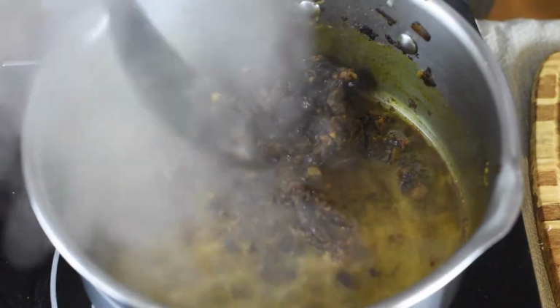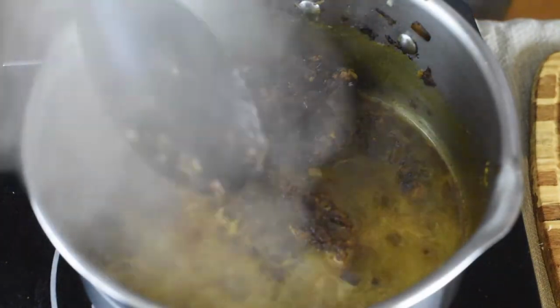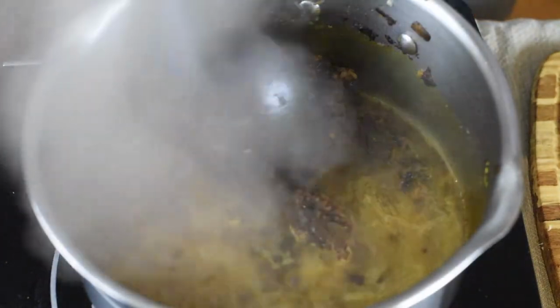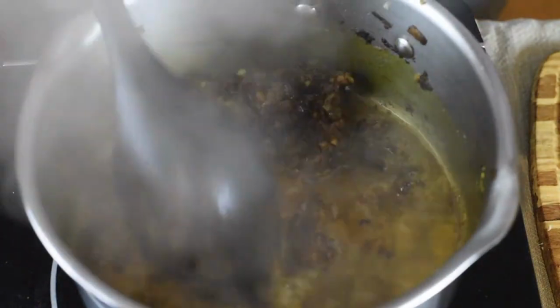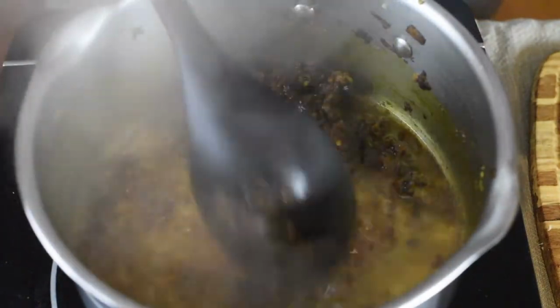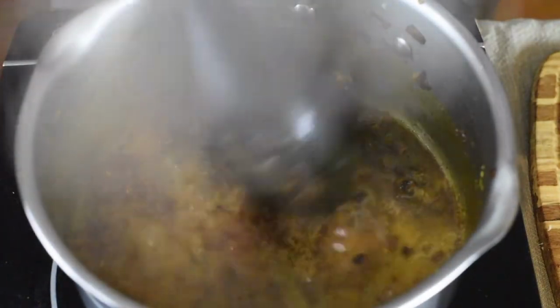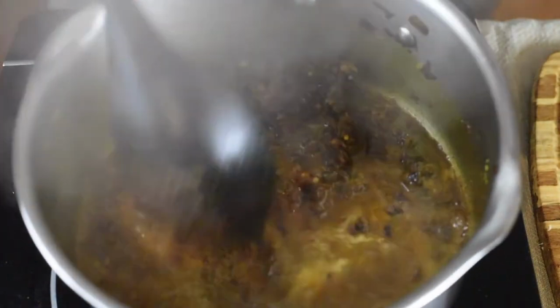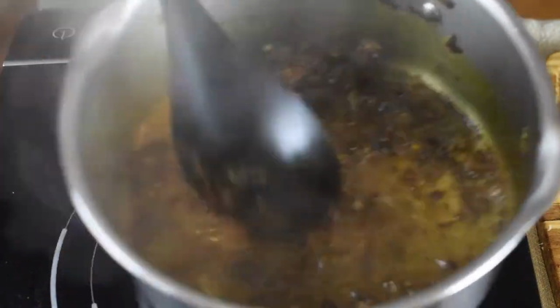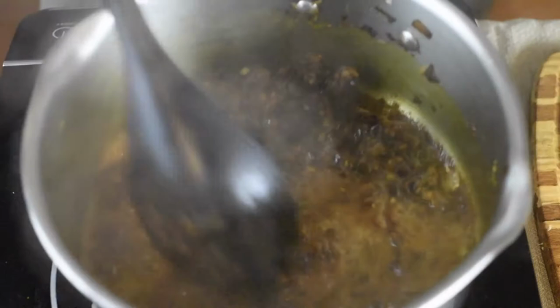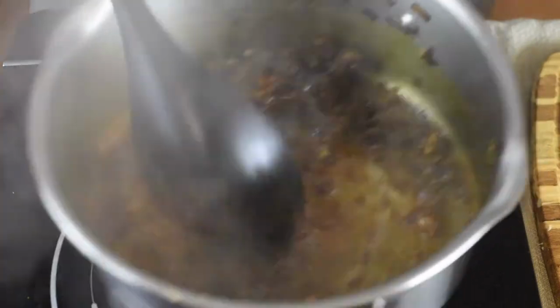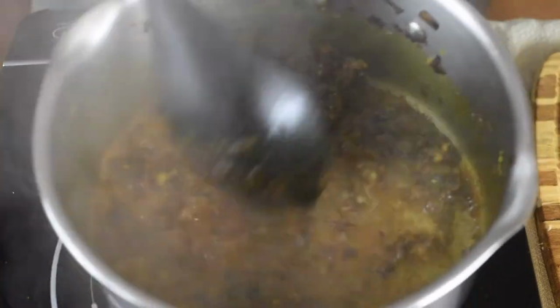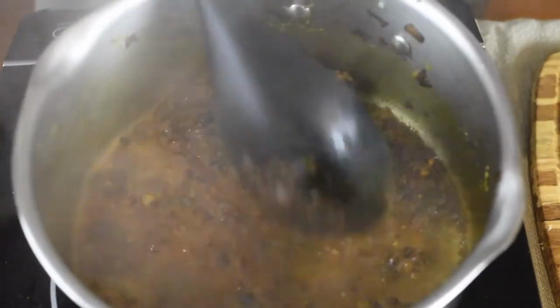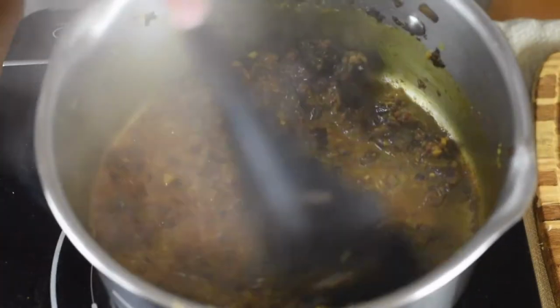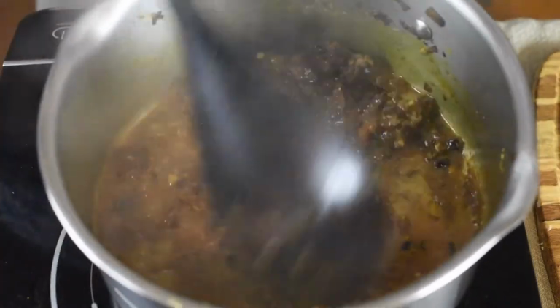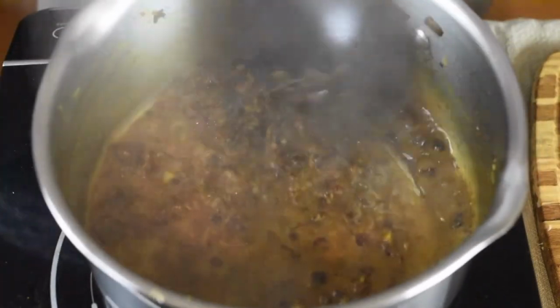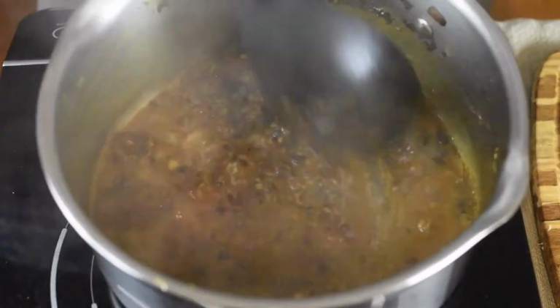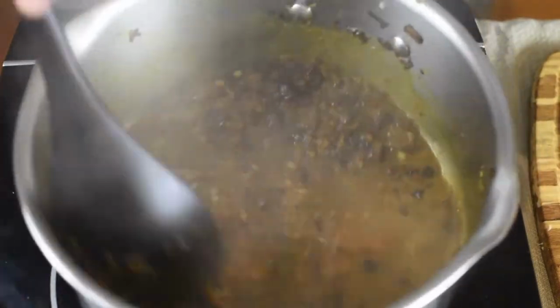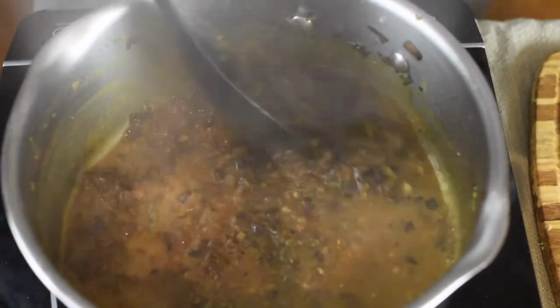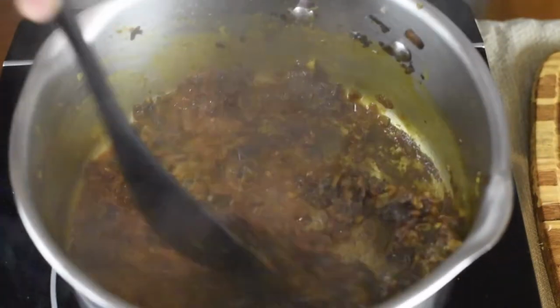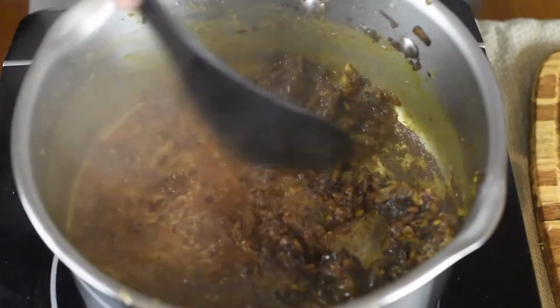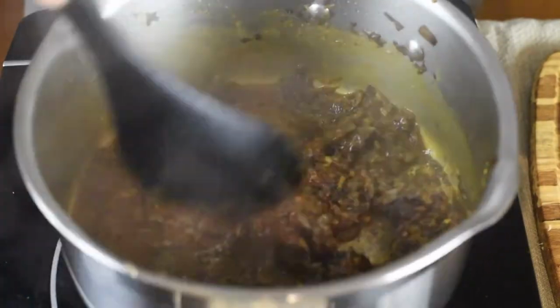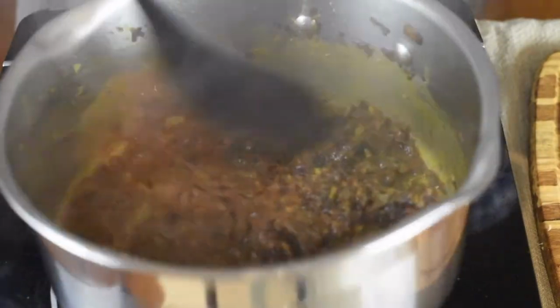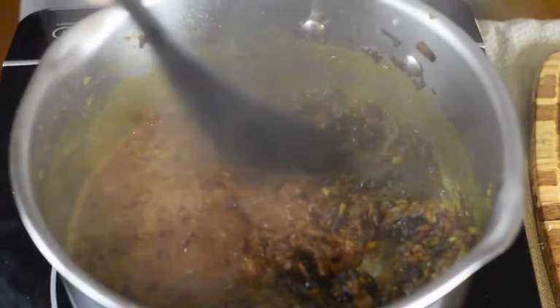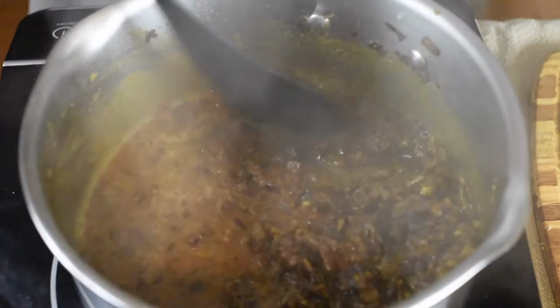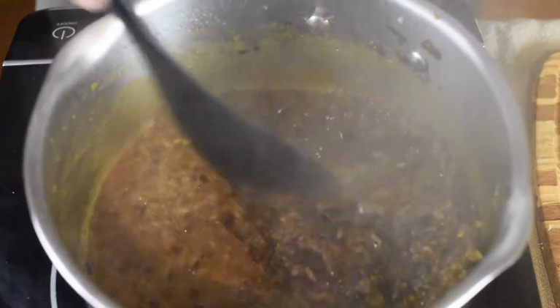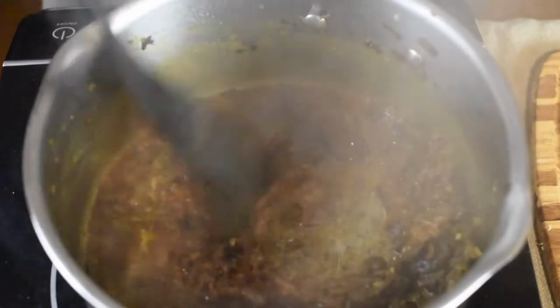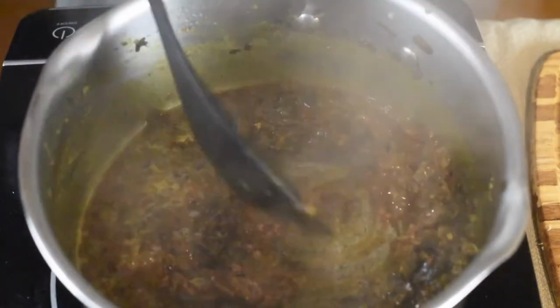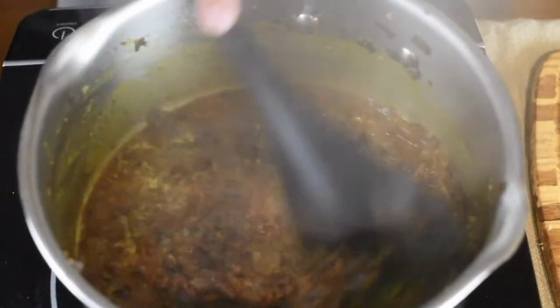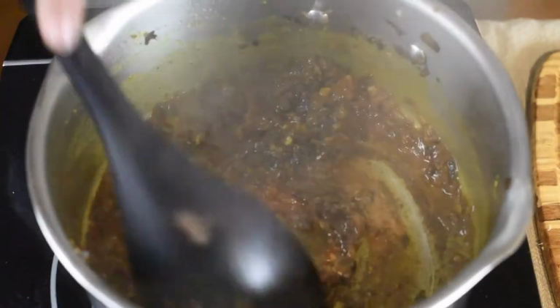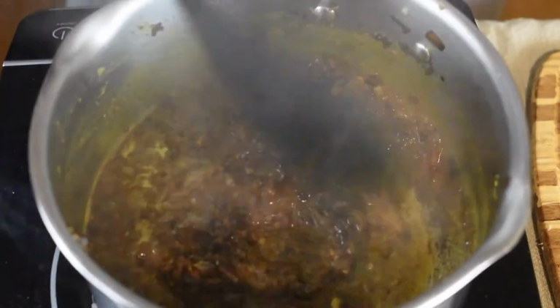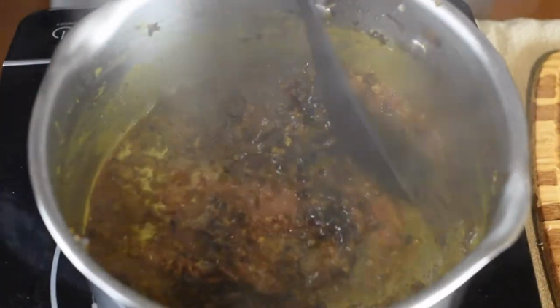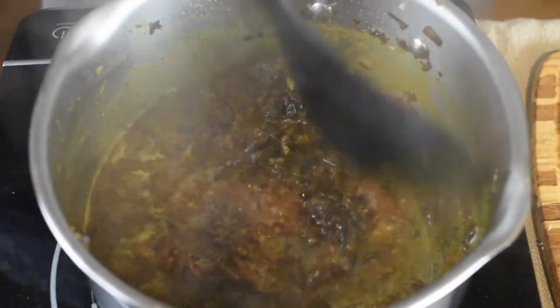Don't forget to add a little bit of water into the pot, because the ingredients will dry up and stick to the bottom. The little bit of water helps to bring everything together and form a paste.